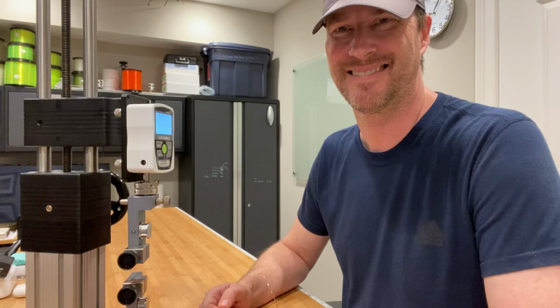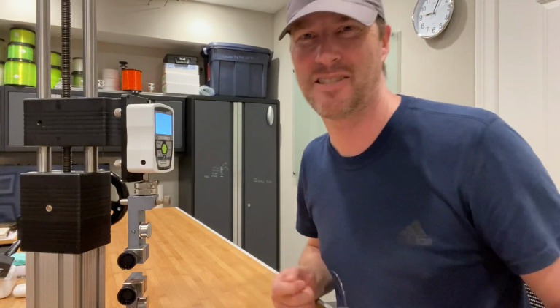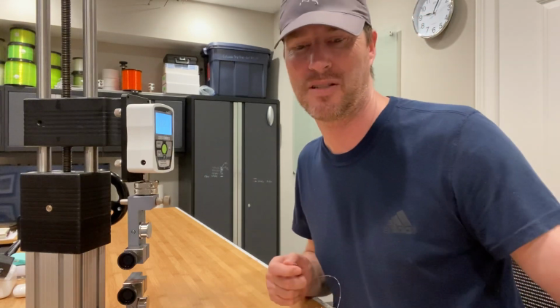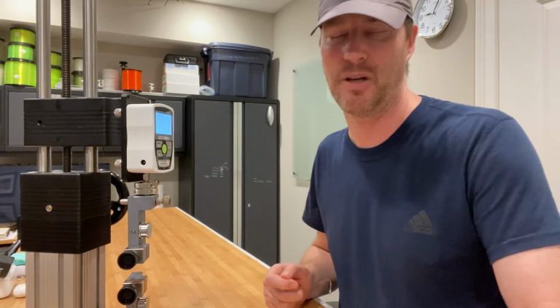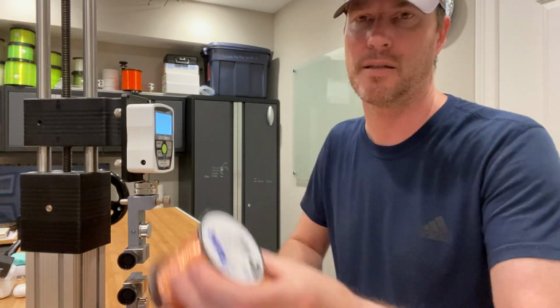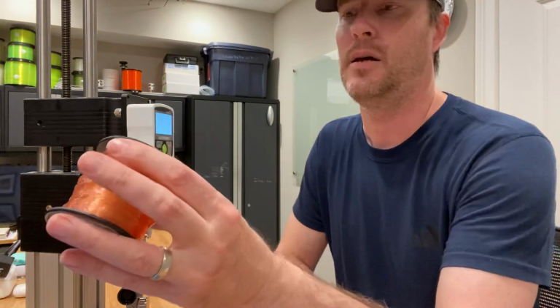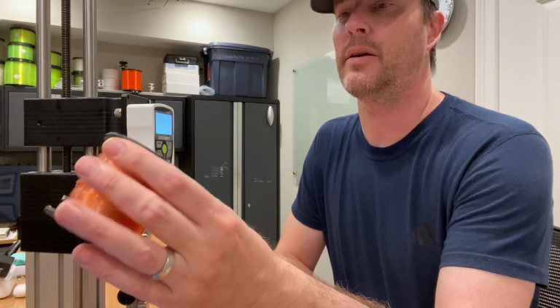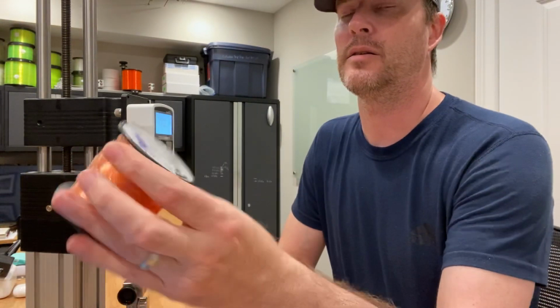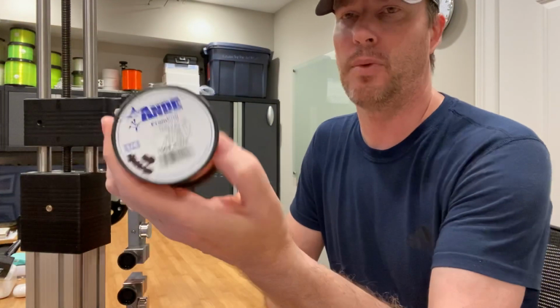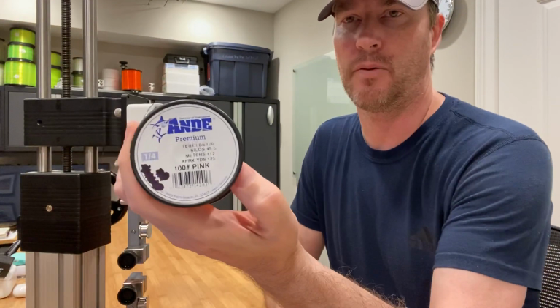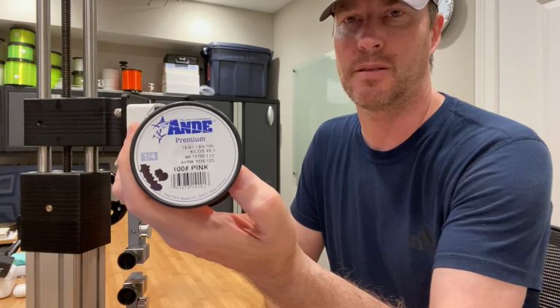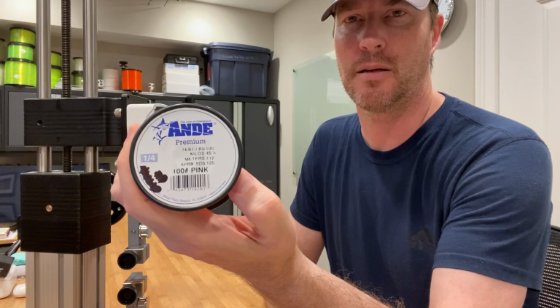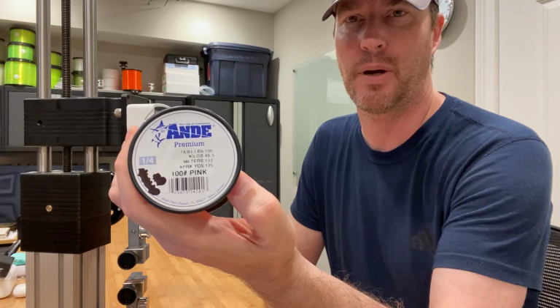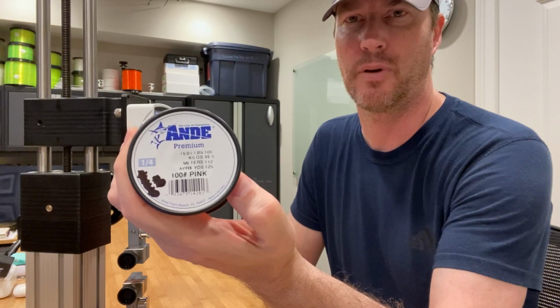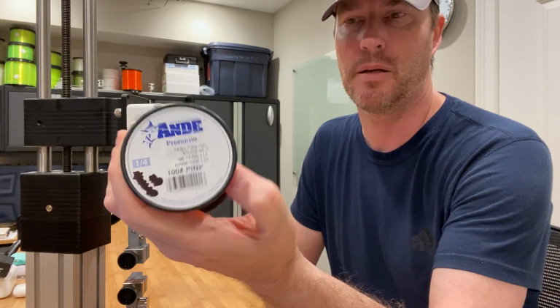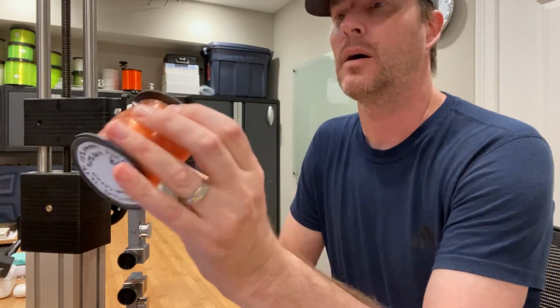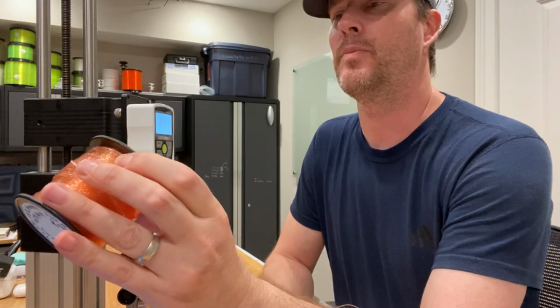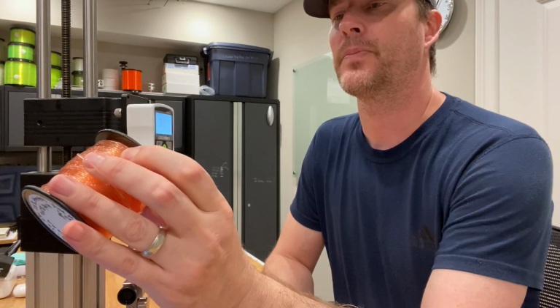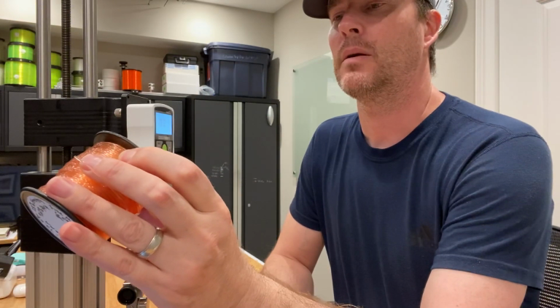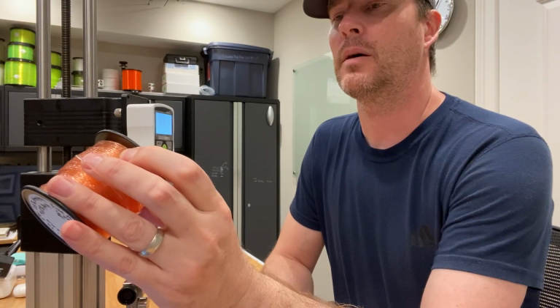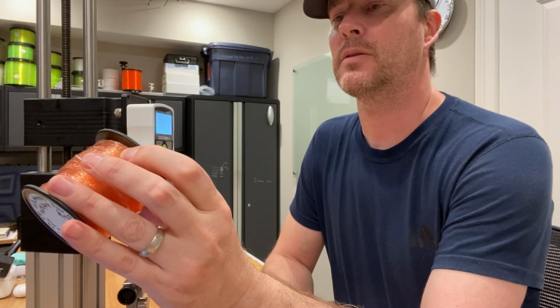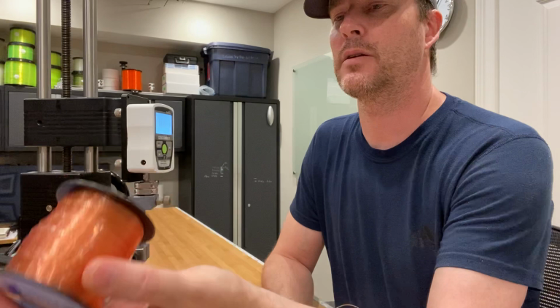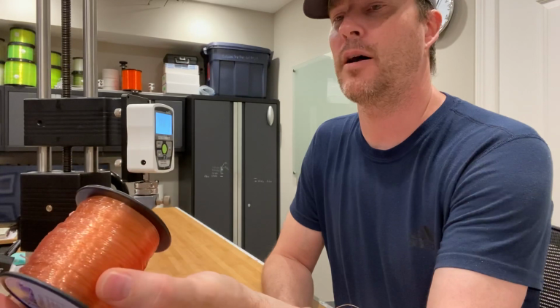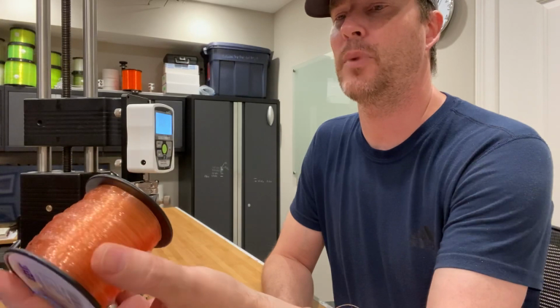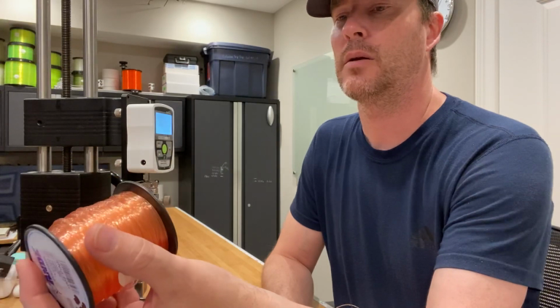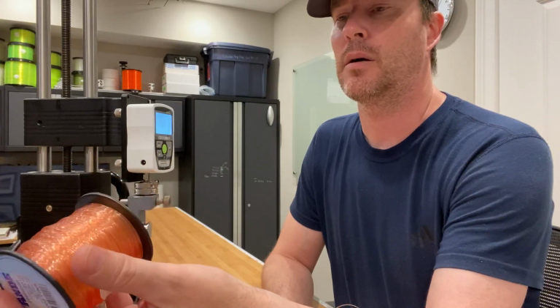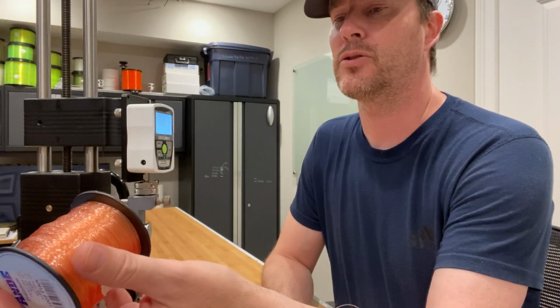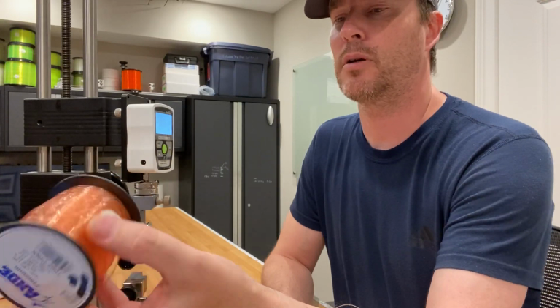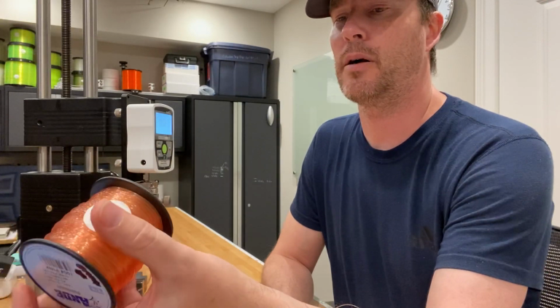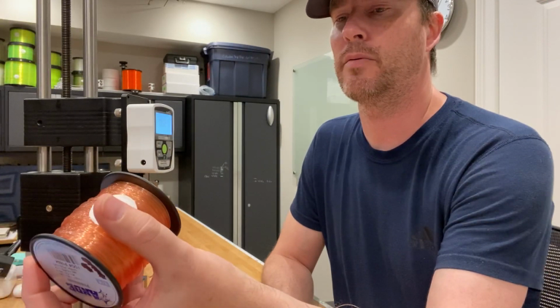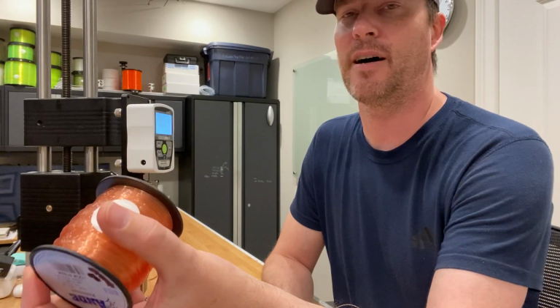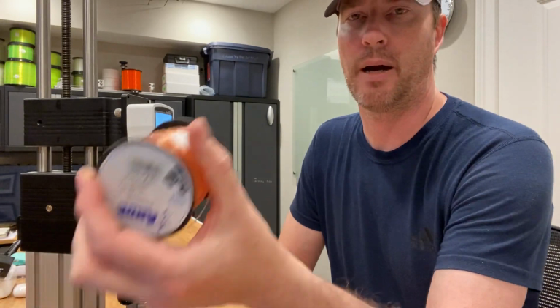Hey guys, it's Art Weston. I'm going to be testing Ande's premium monofilament today in the 100-pound variety. It tested dry for me, unsoaked, at about 105 pounds.